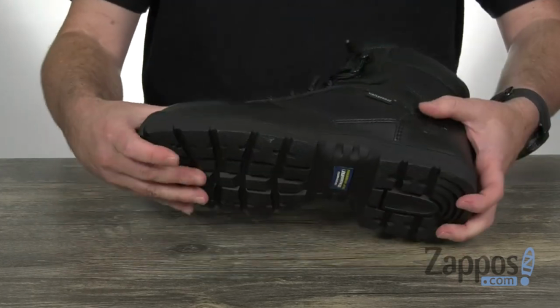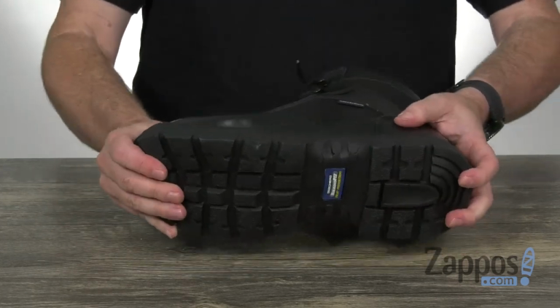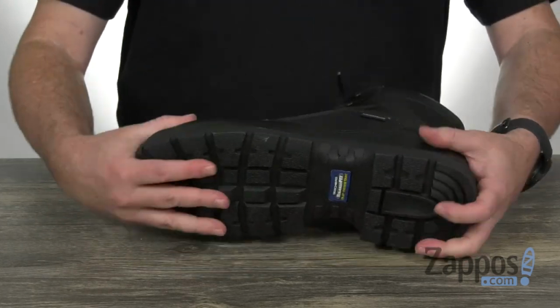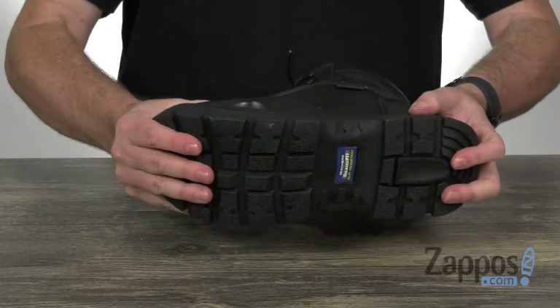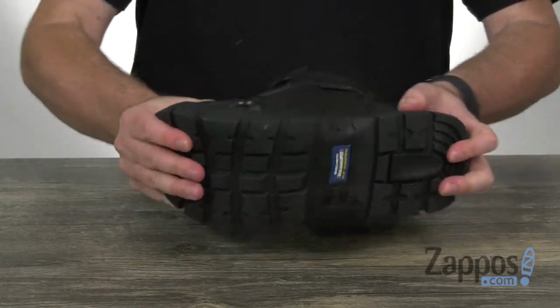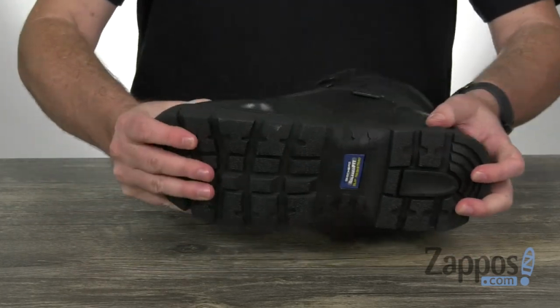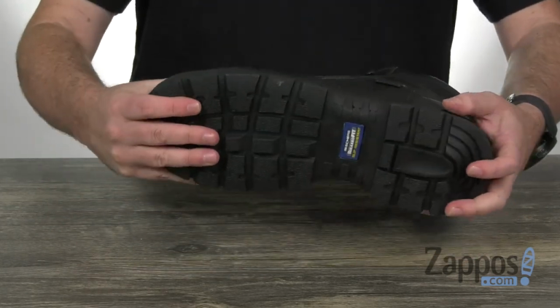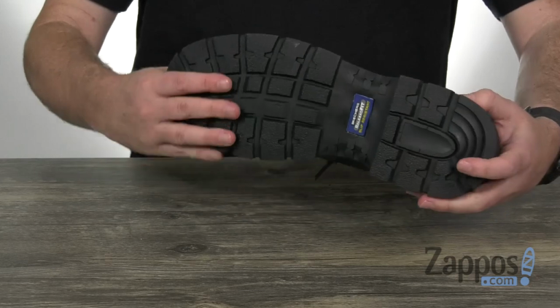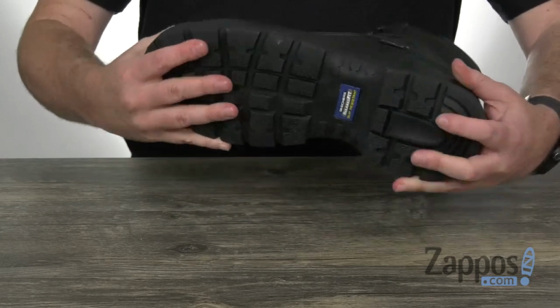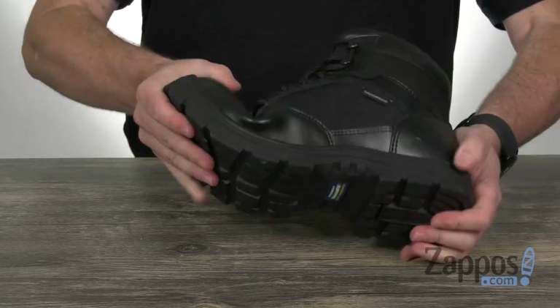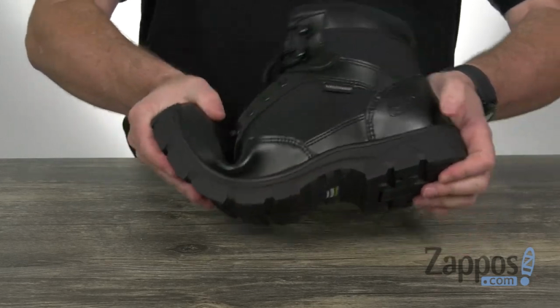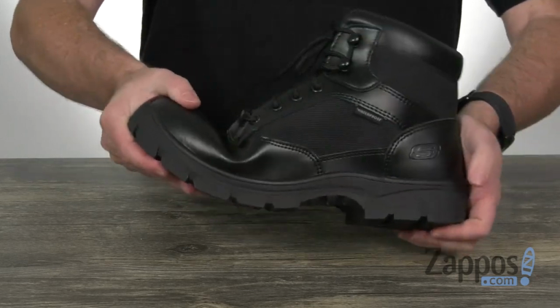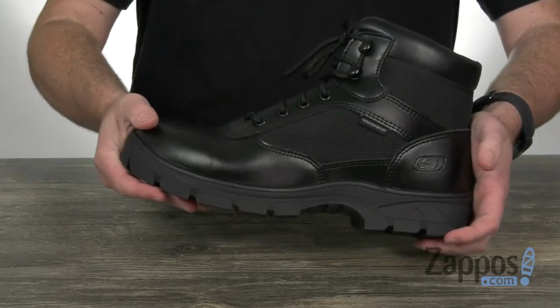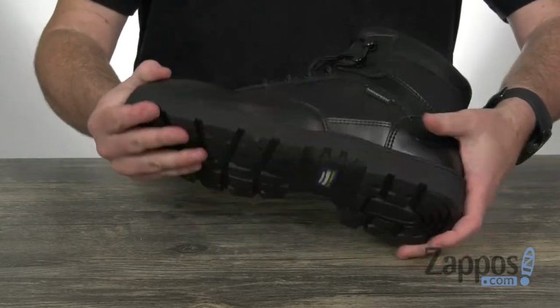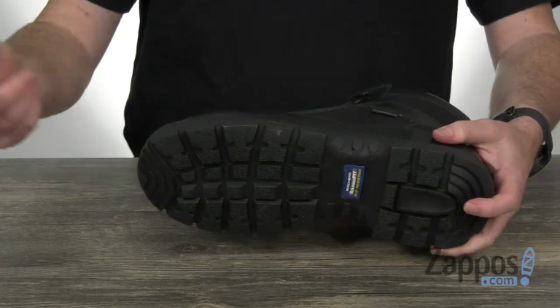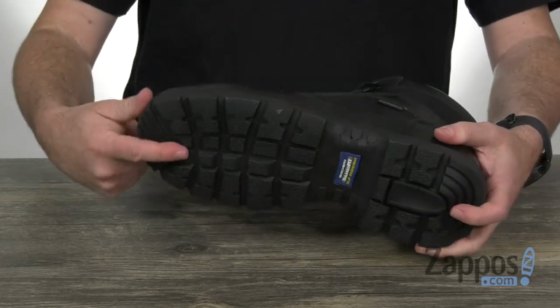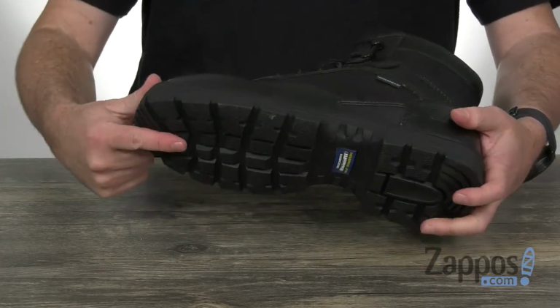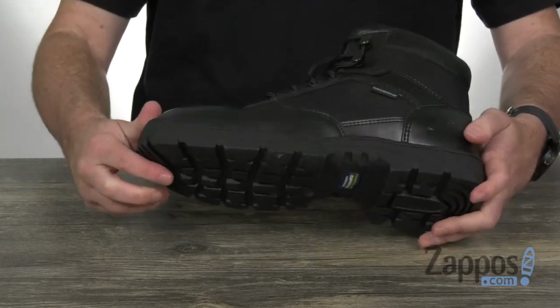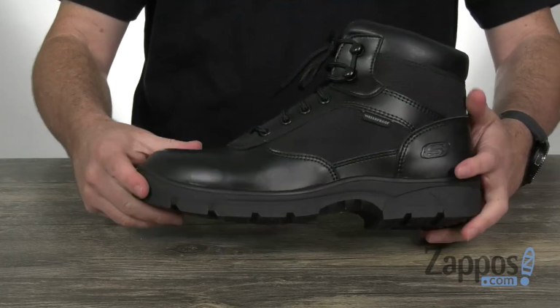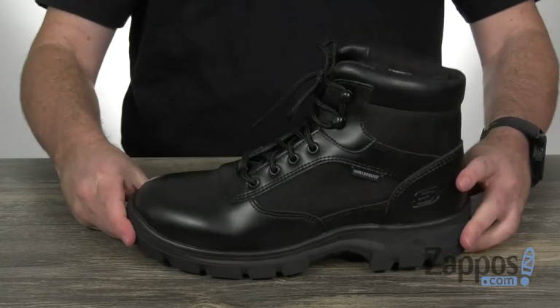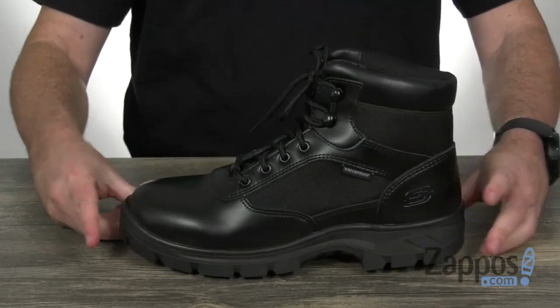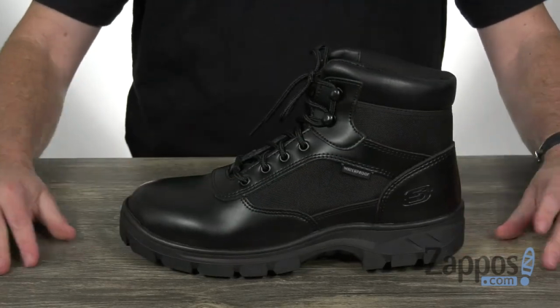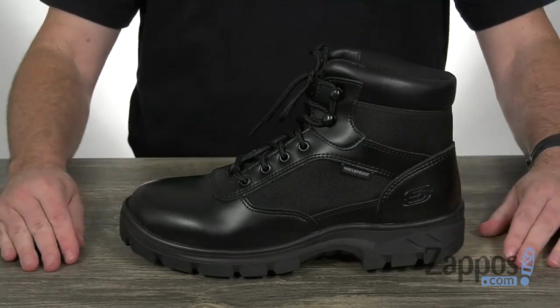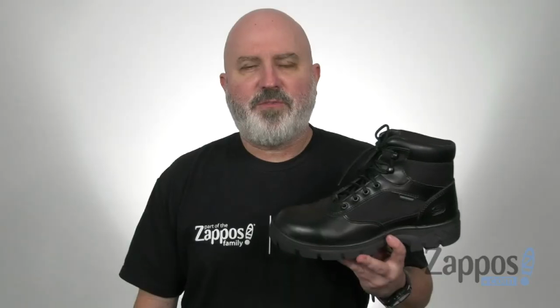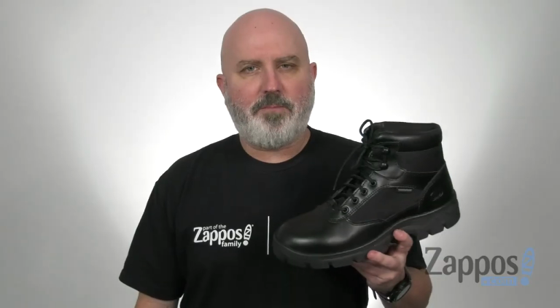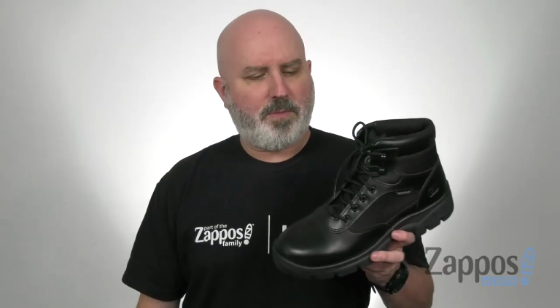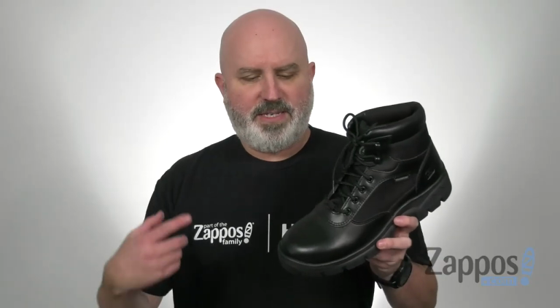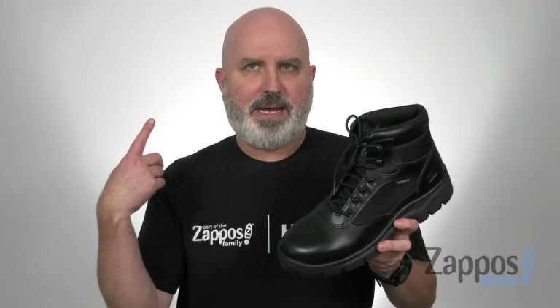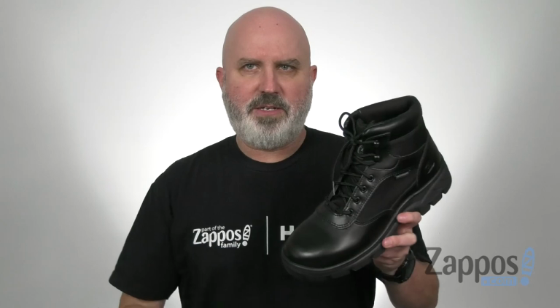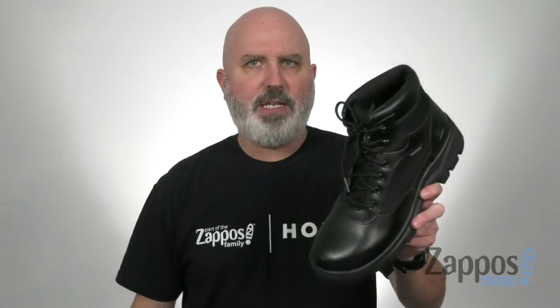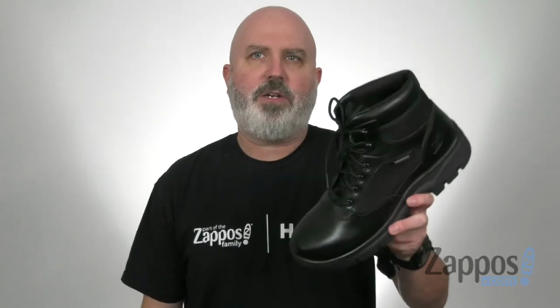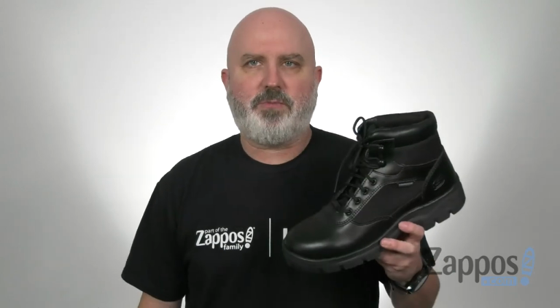The outsole is awesome as well. Look at those big lug patterns going on — it's got a ton of flexibility and it's safety rated for slip resistance and electrical hazards as well. If you're looking for a basic work boot to get the job done with ease, go with this one.